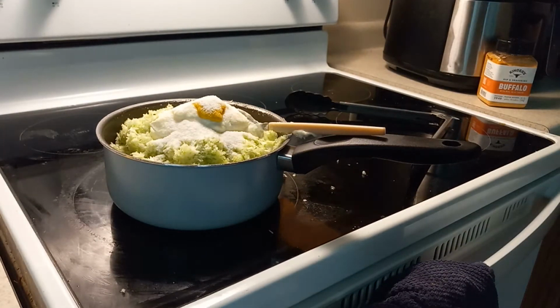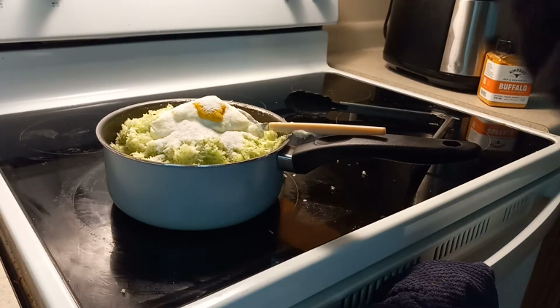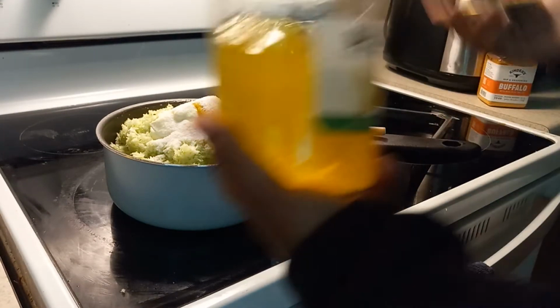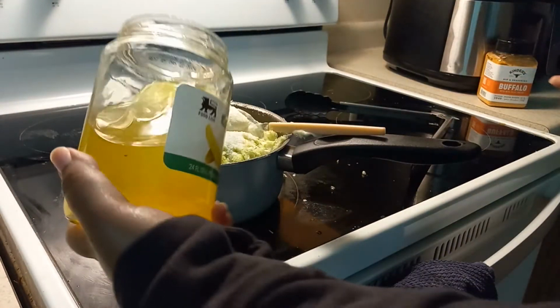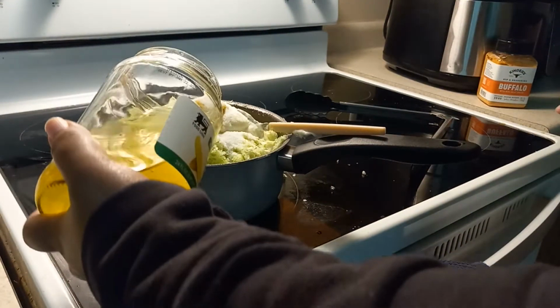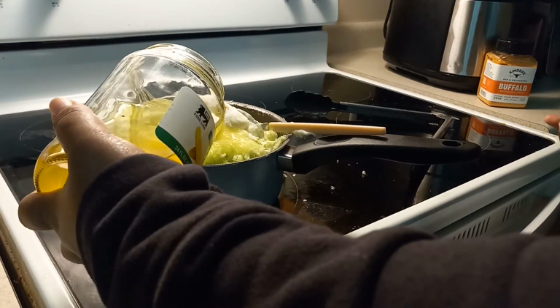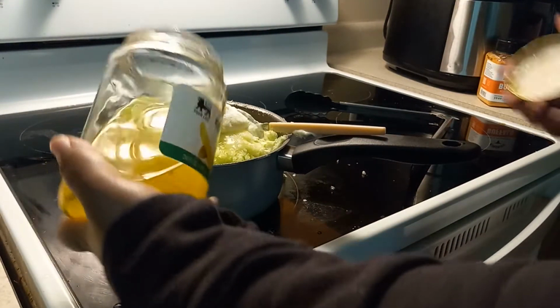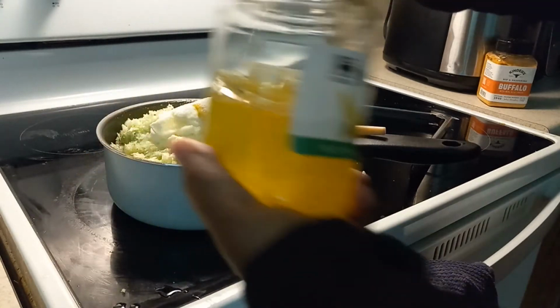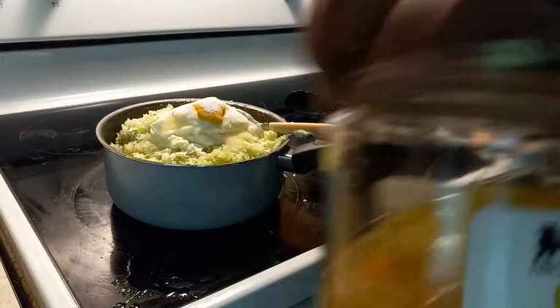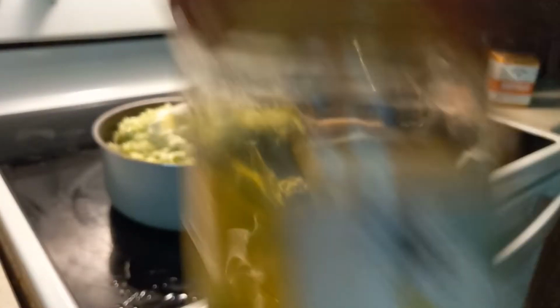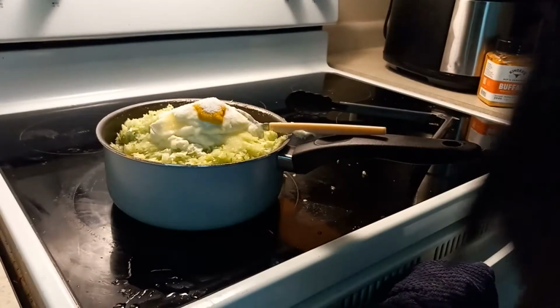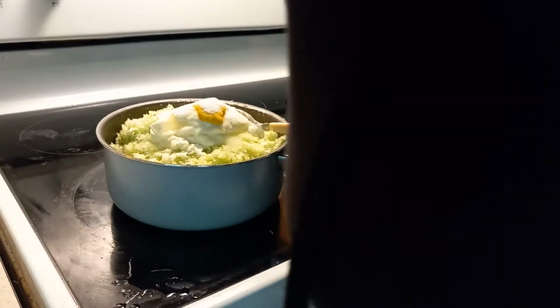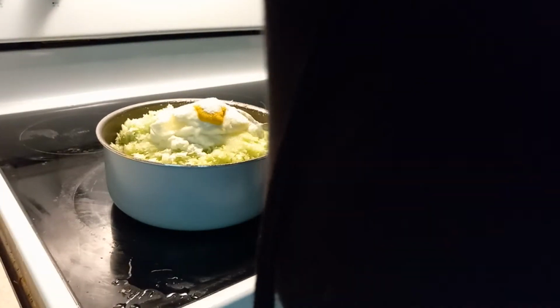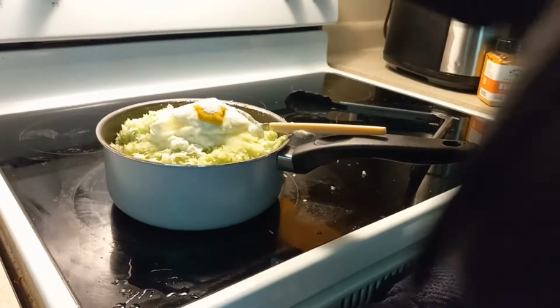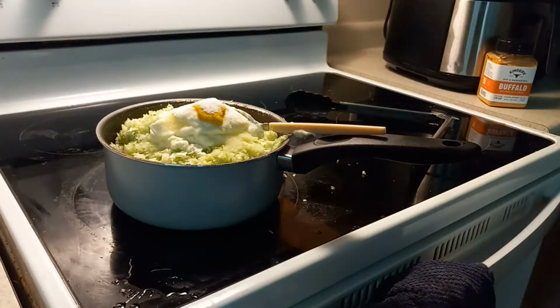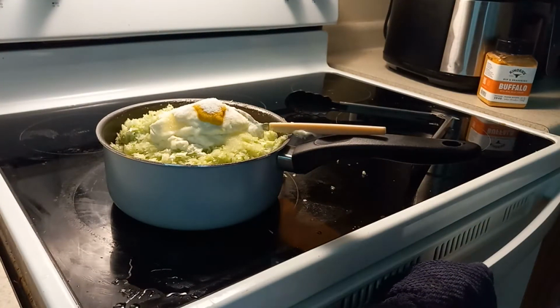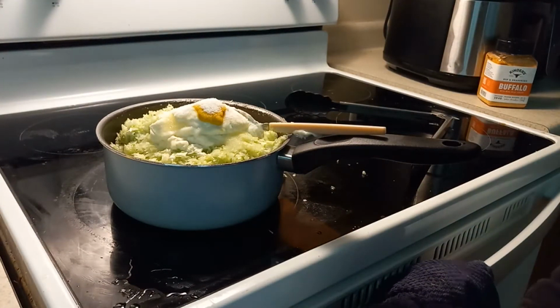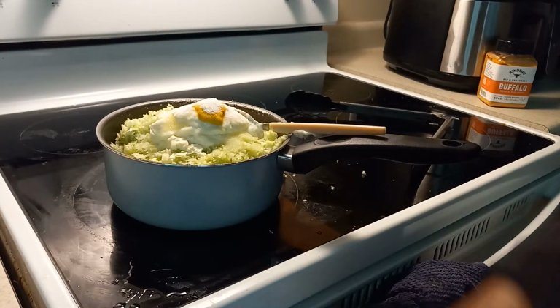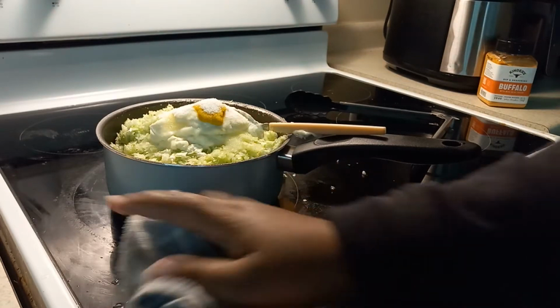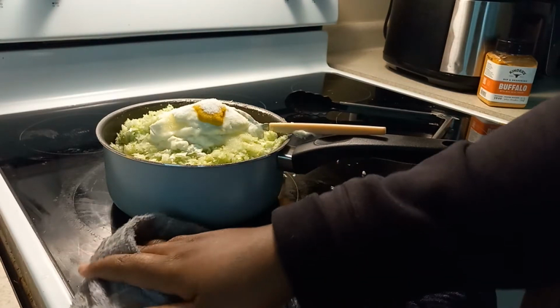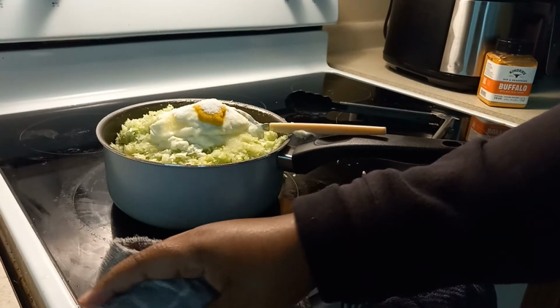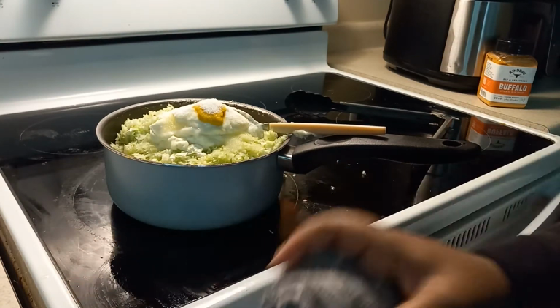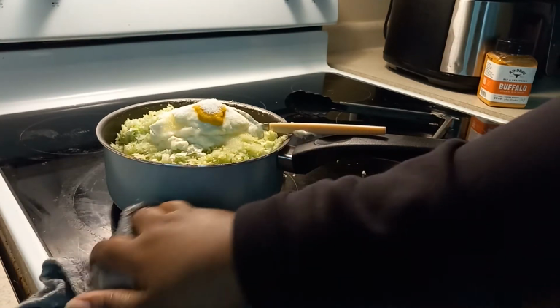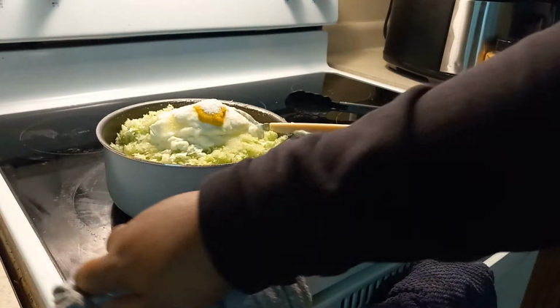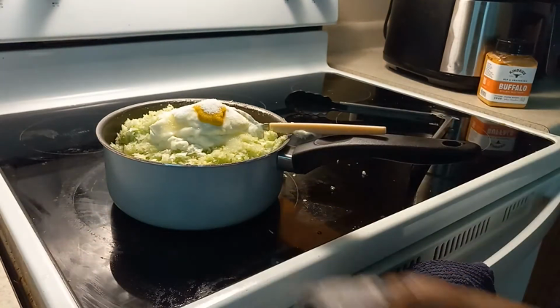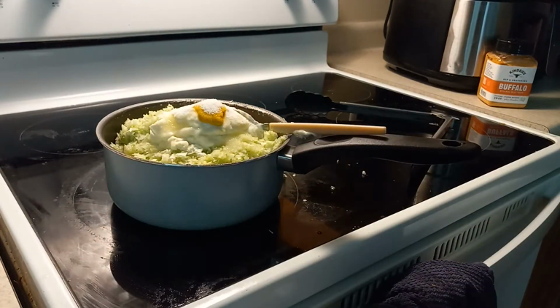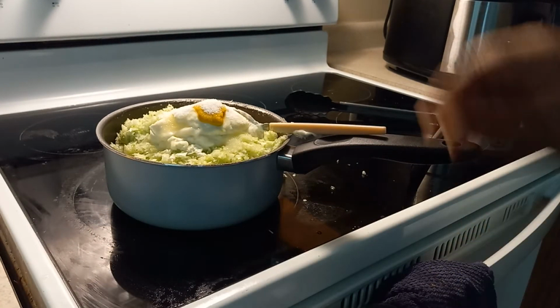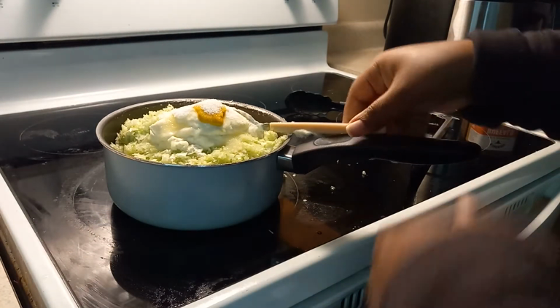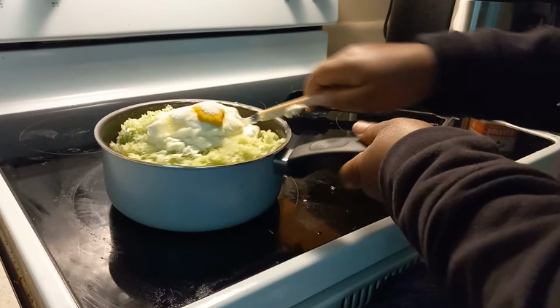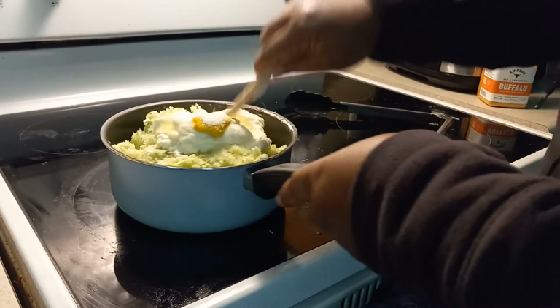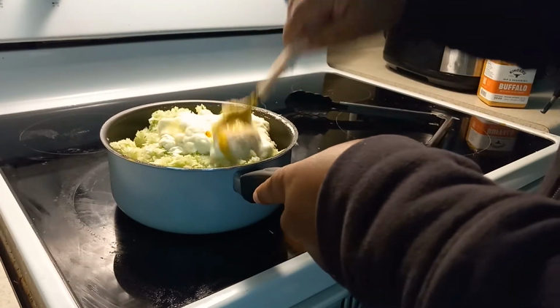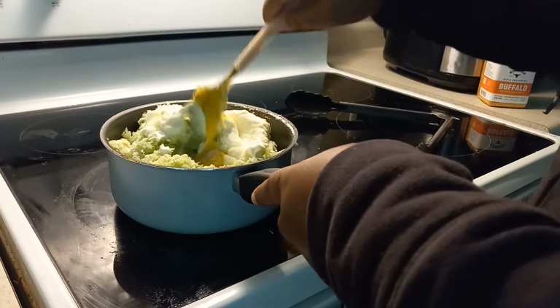We're gonna put maybe three tablespoons of mustard and five tablespoons of granulated sugar. And for the pickle juice, I like it nice and pickly, so I do about a fourth cup of pickle juice. If you don't want pickles, you can just use white vinegar instead. Stir it up.